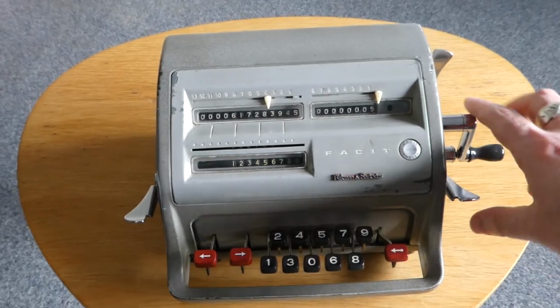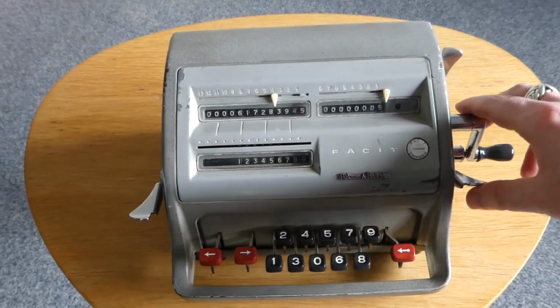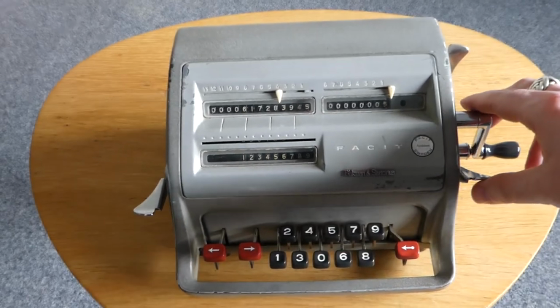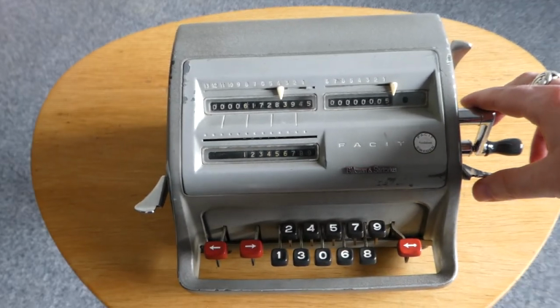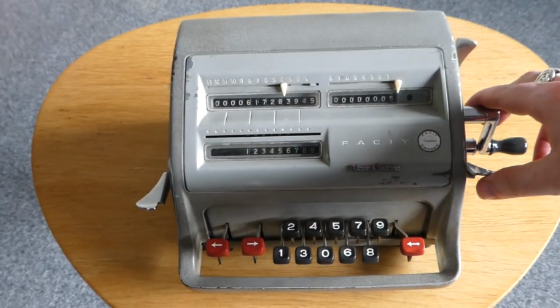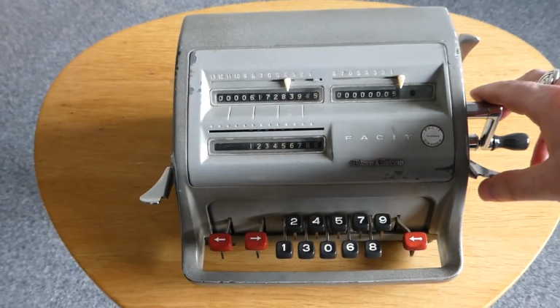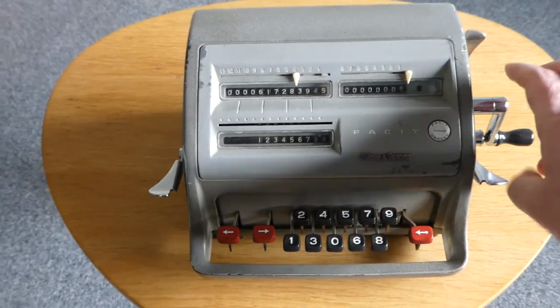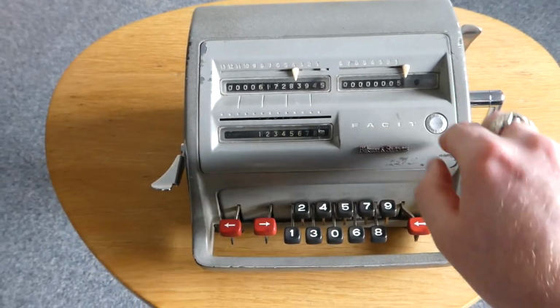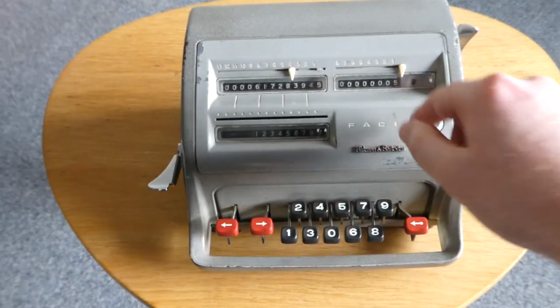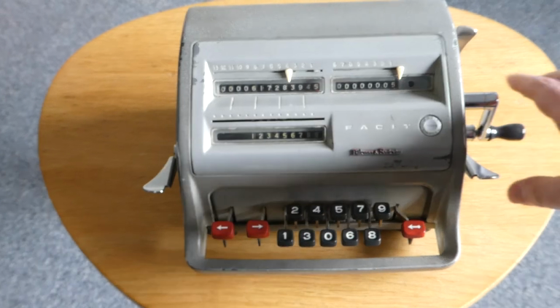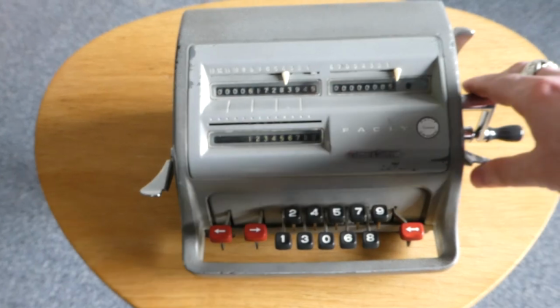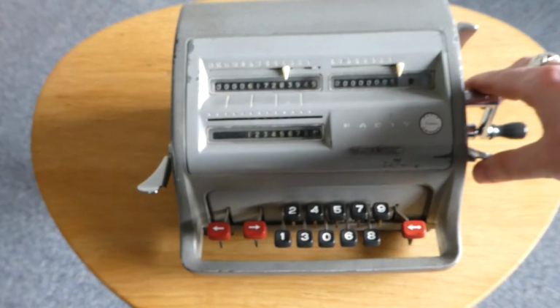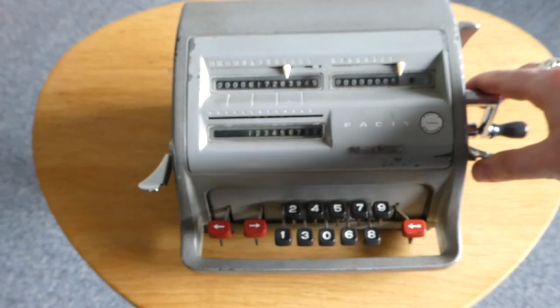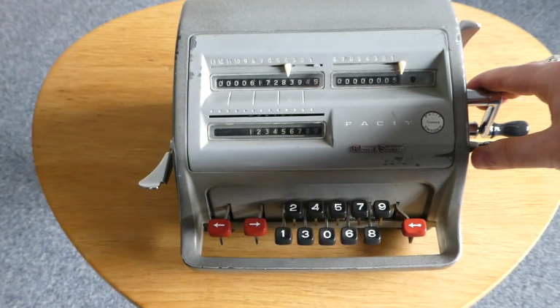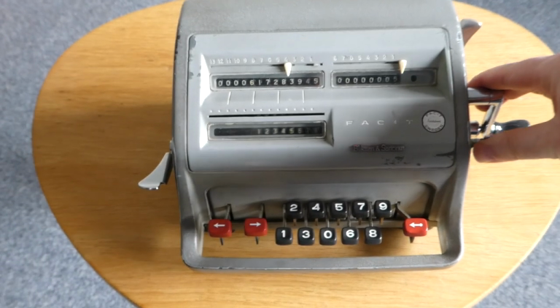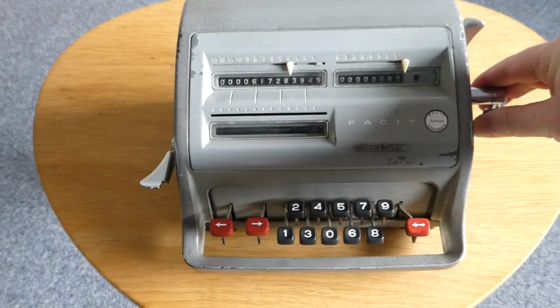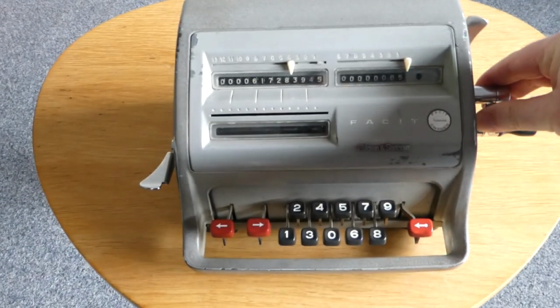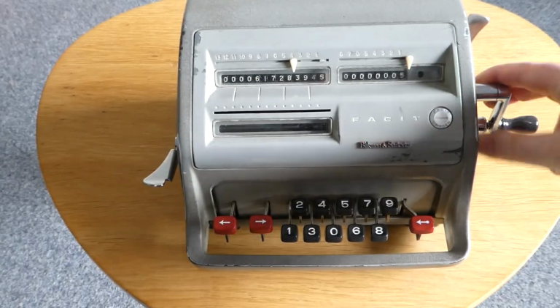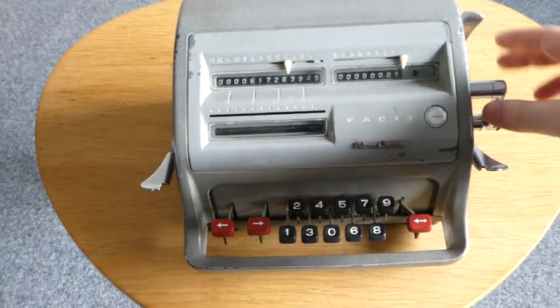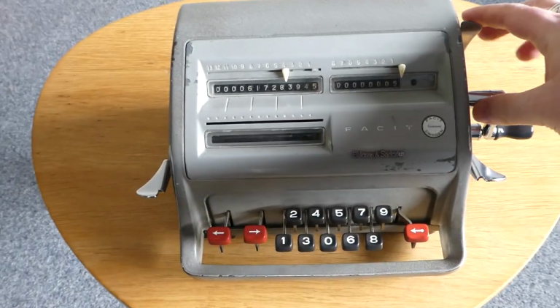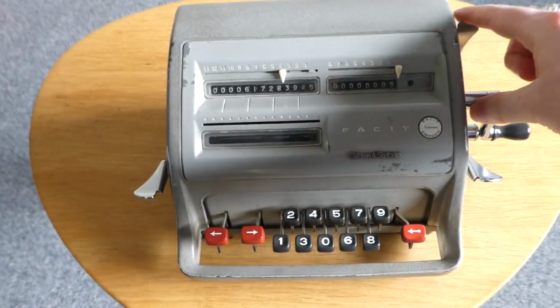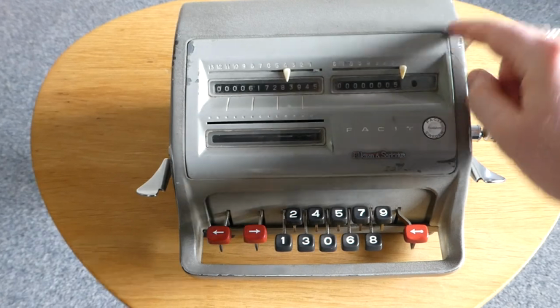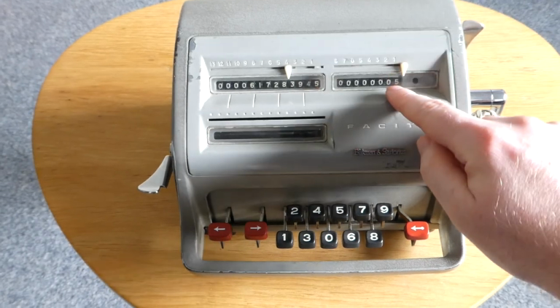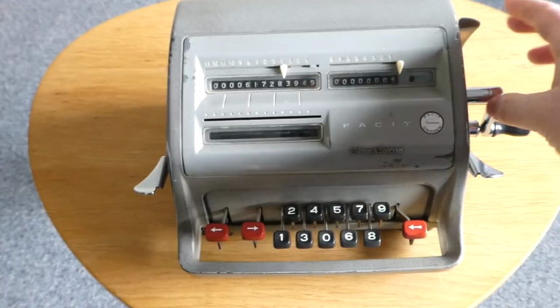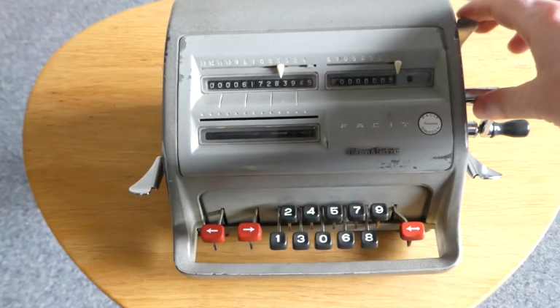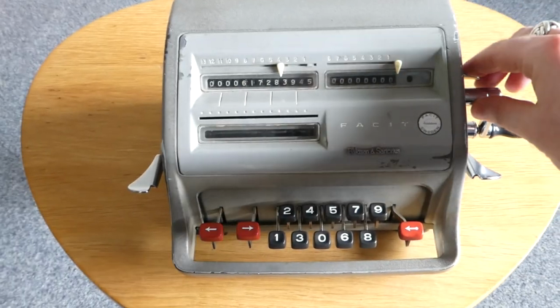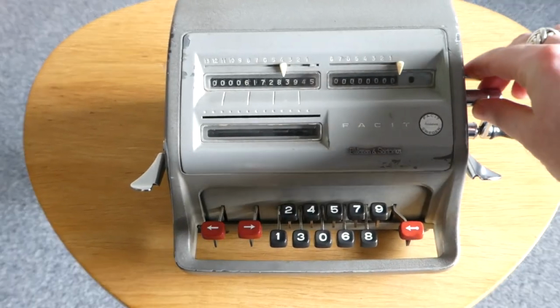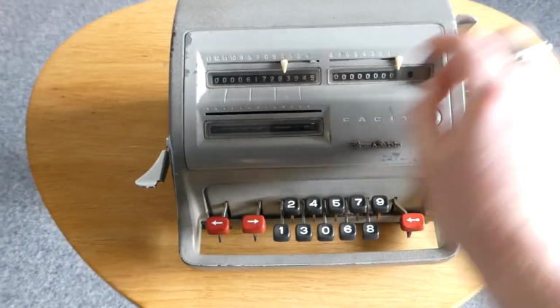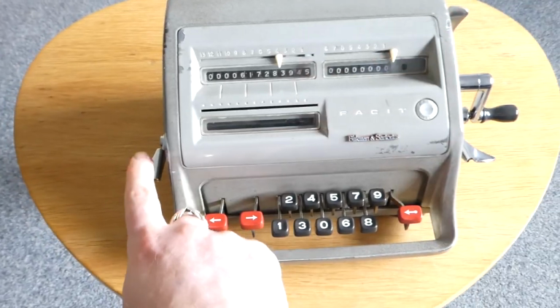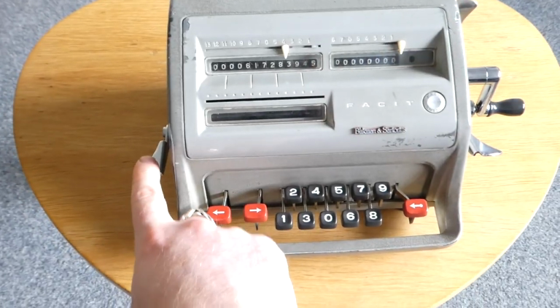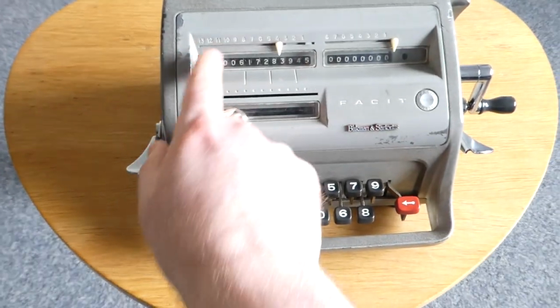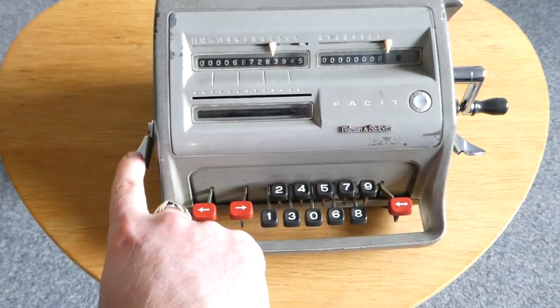These levers here clear the registers. This one is for the input, this is for the counter register, and this is for the main register.